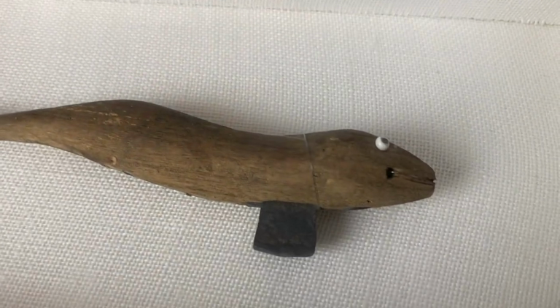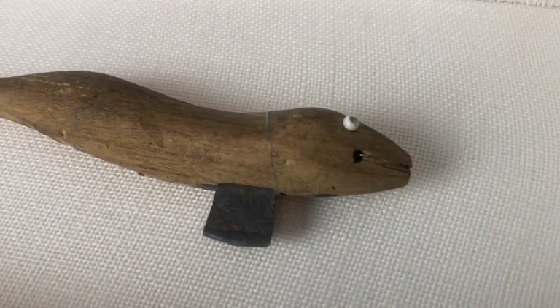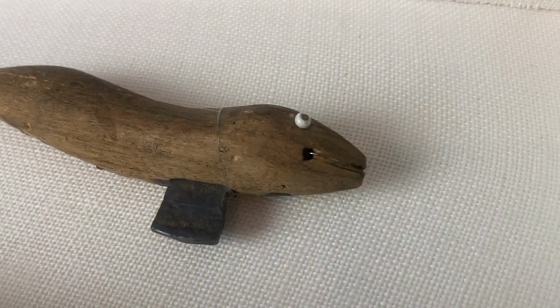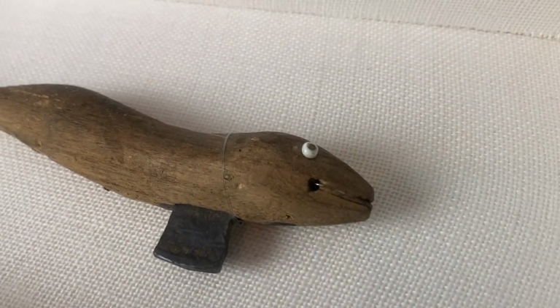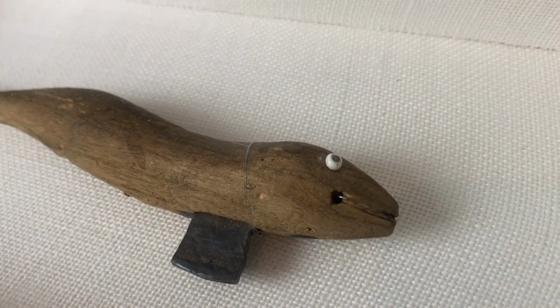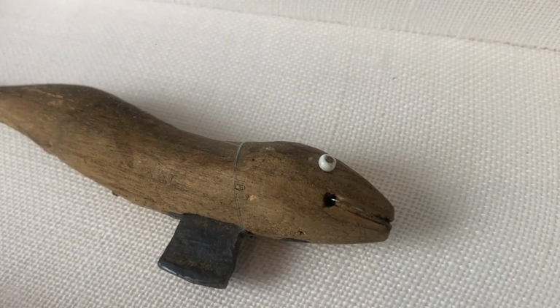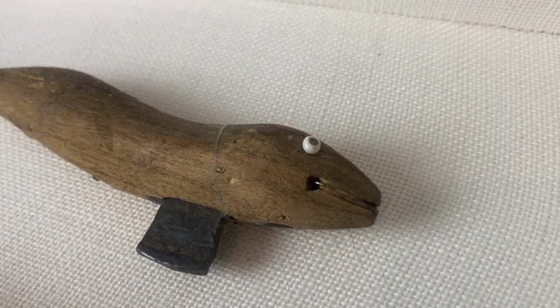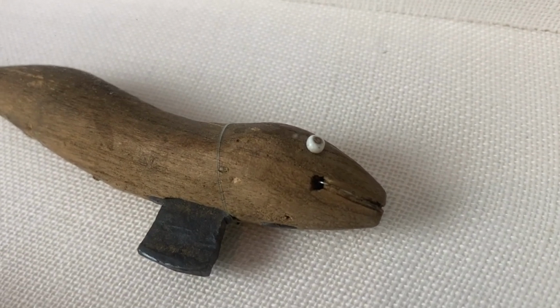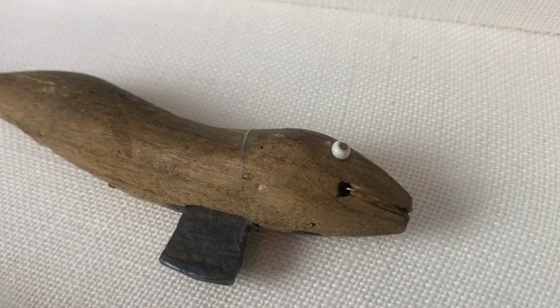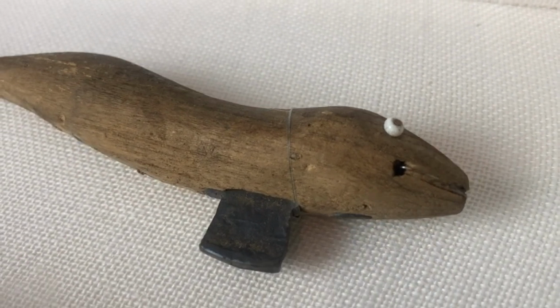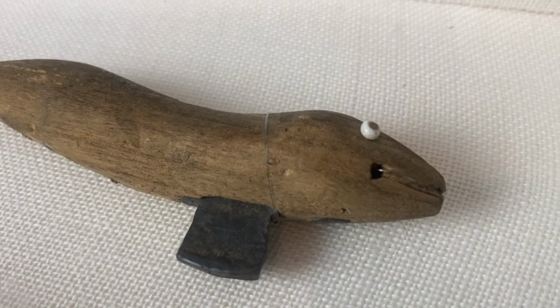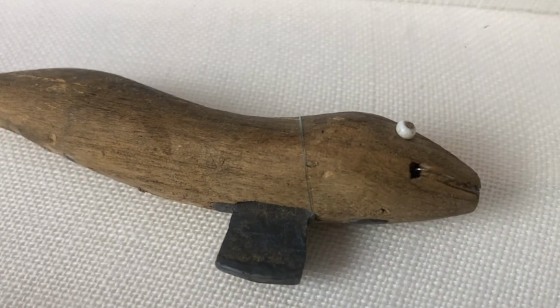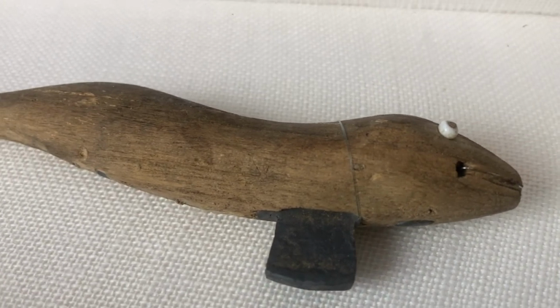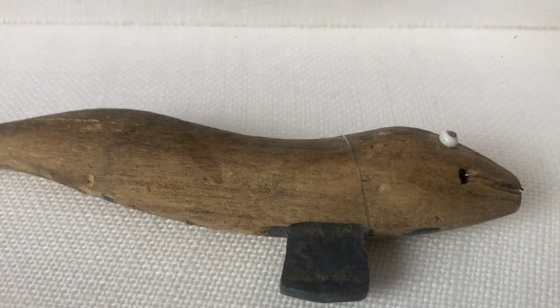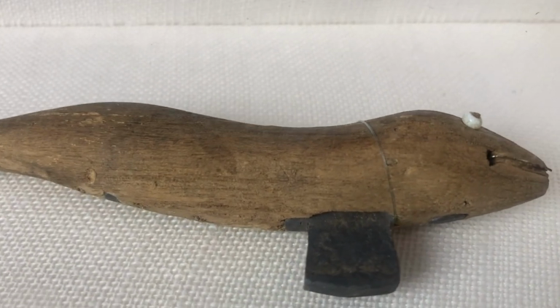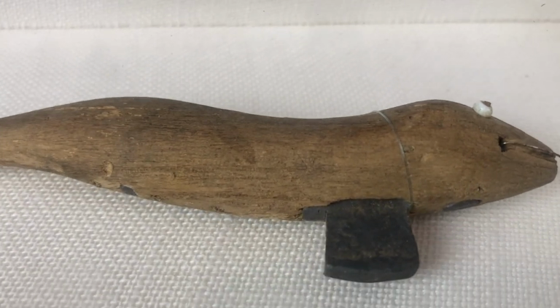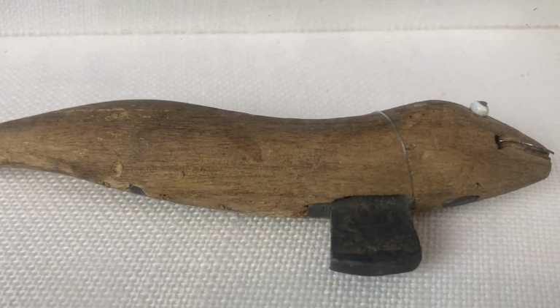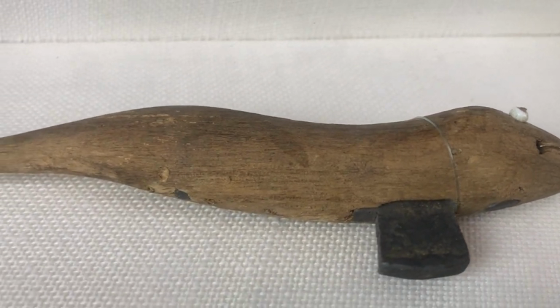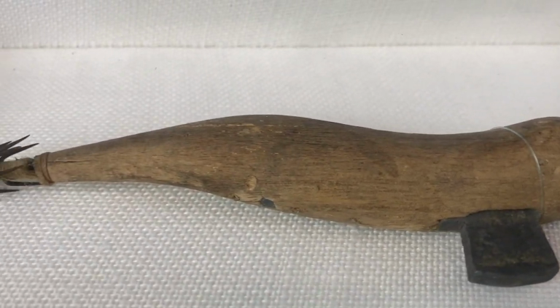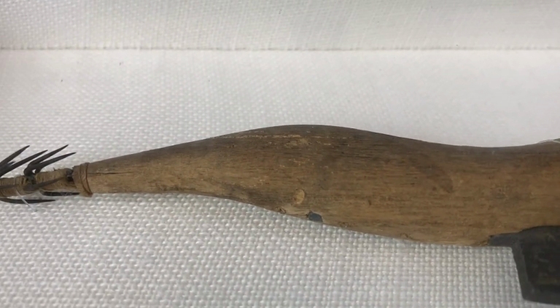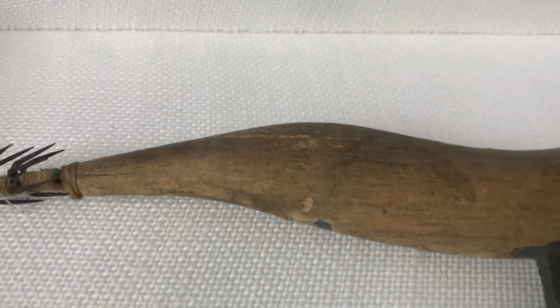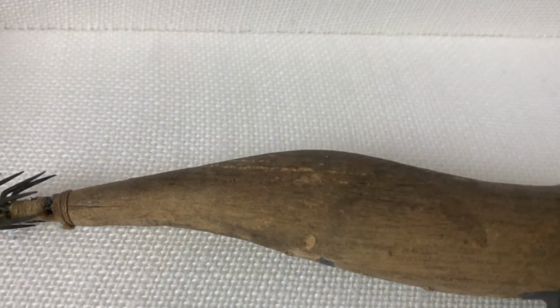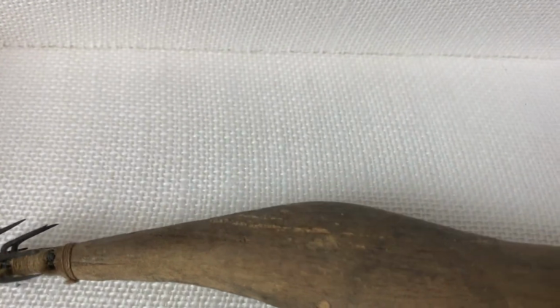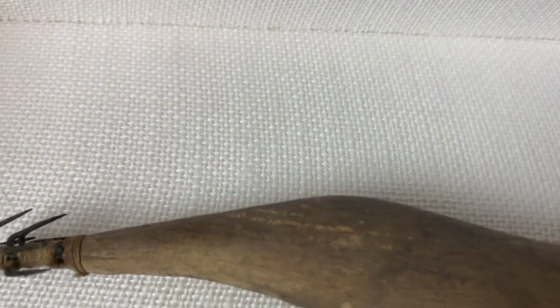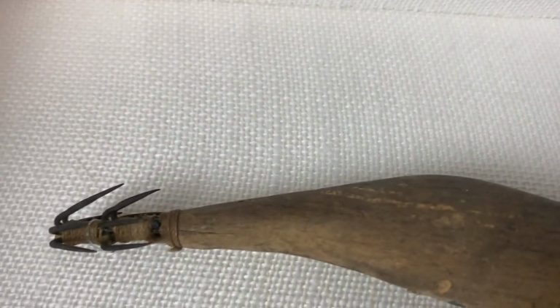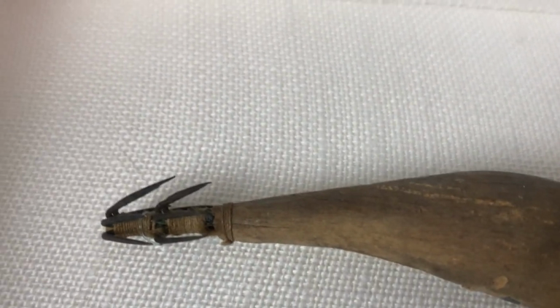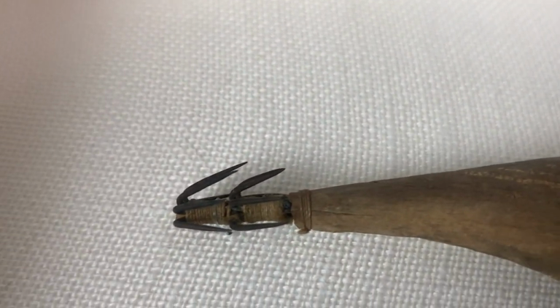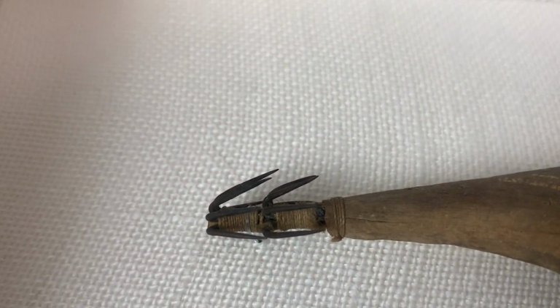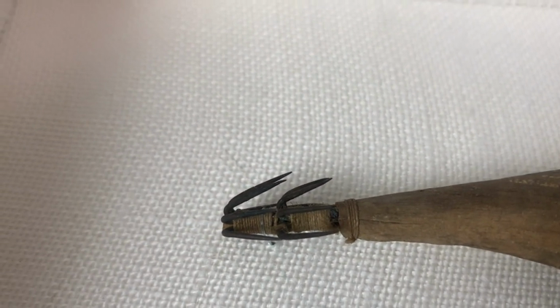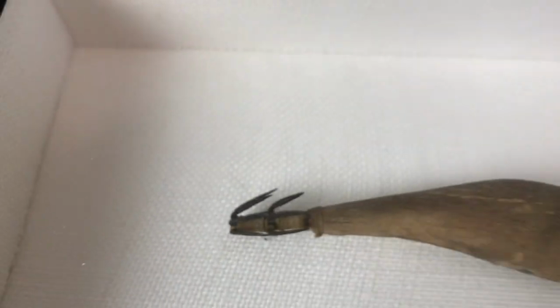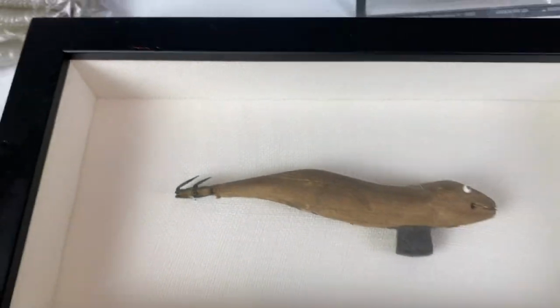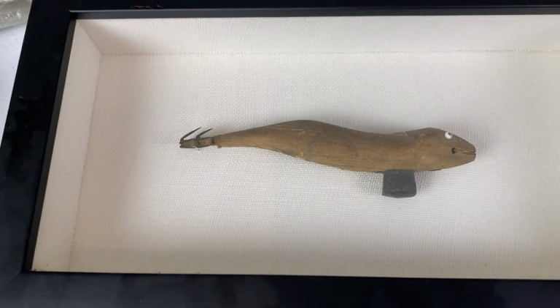It was something we will never forget, and this is always why I treasure this and why it's in a frame. Look at the attention to detail on this. This was obviously made well before 1944 when my grandfather brought it back. All done by hand — look at the wood on here.